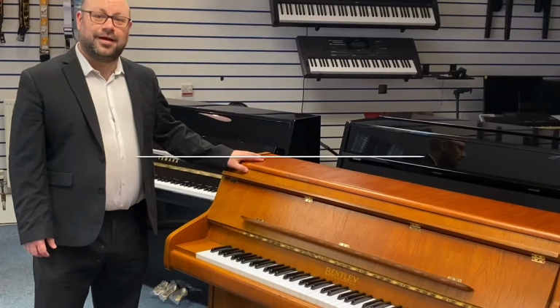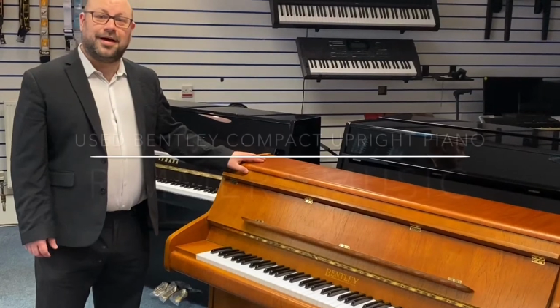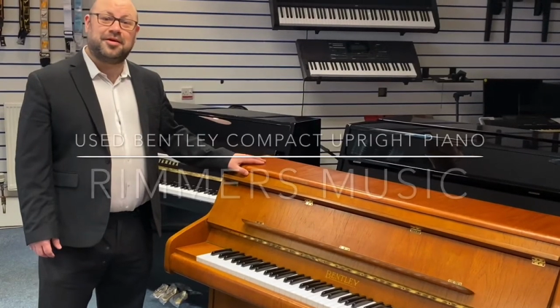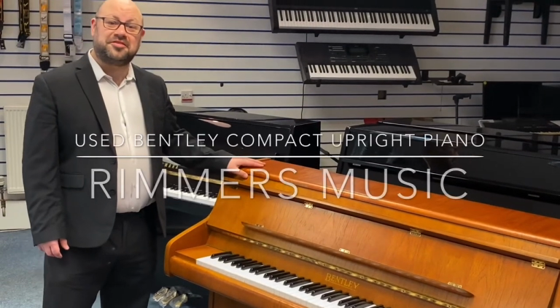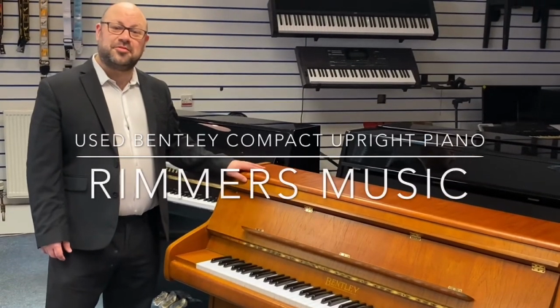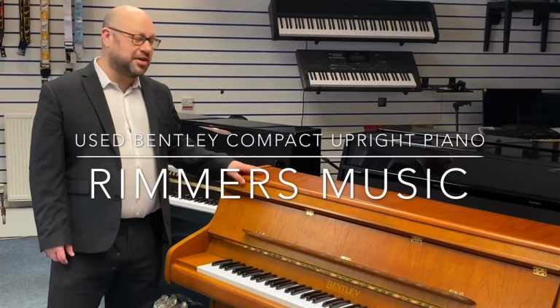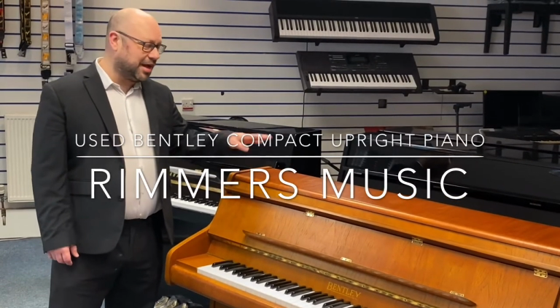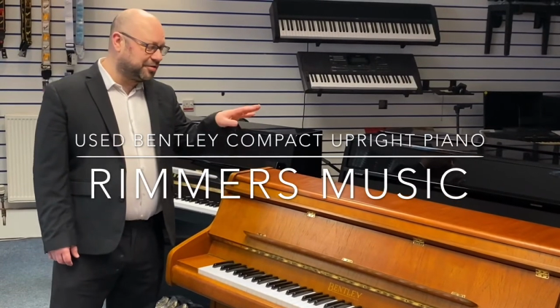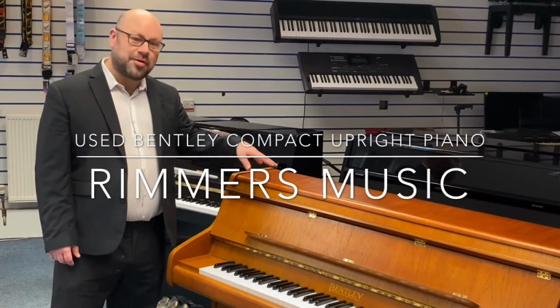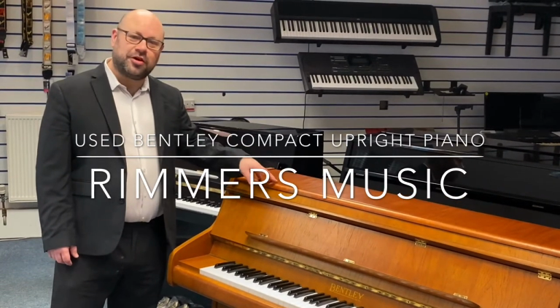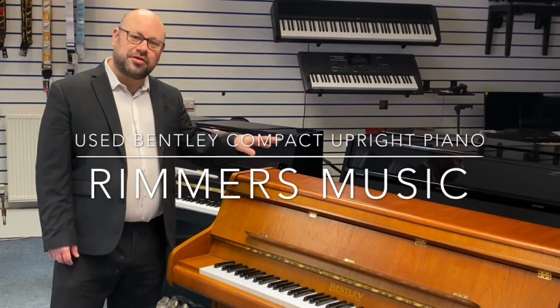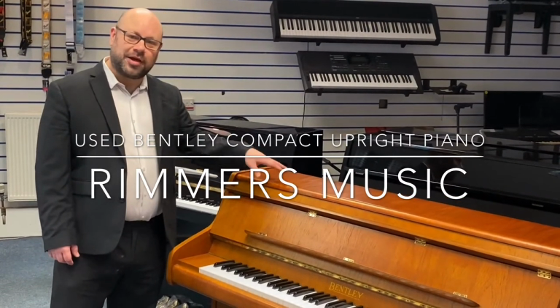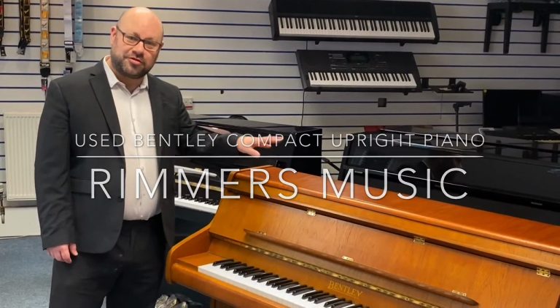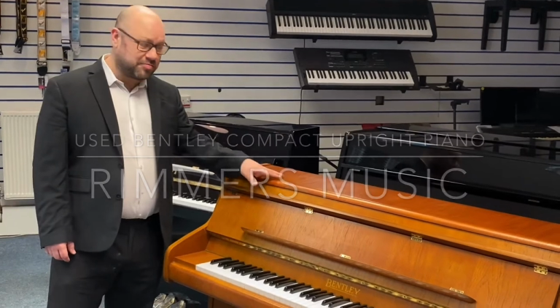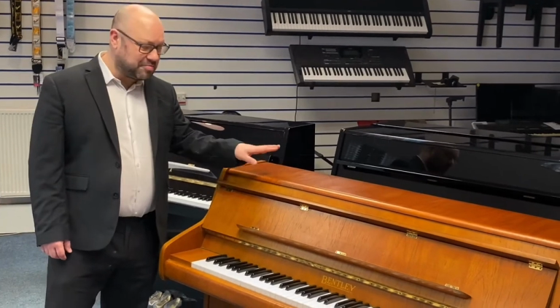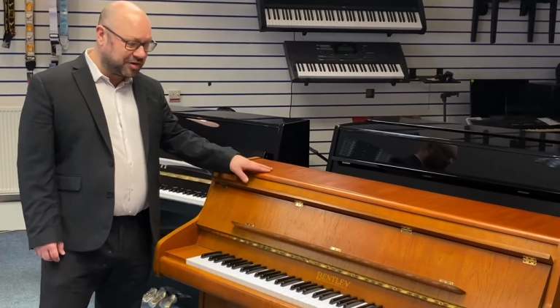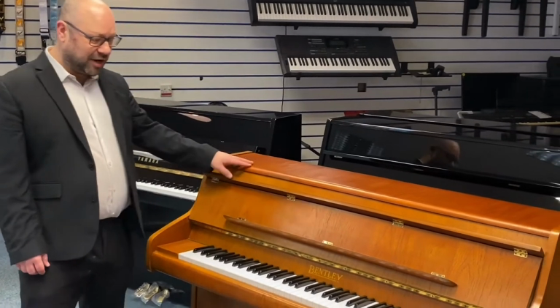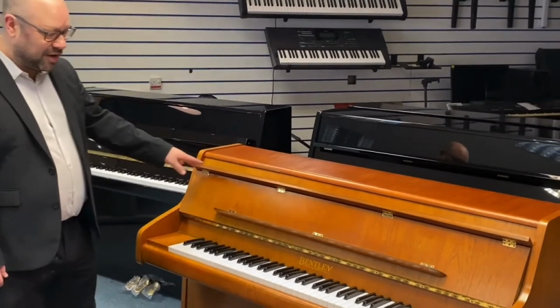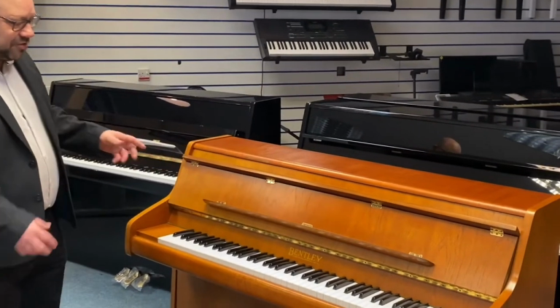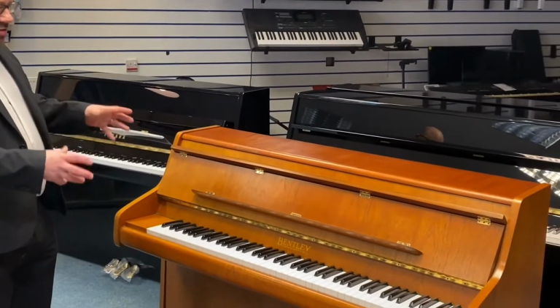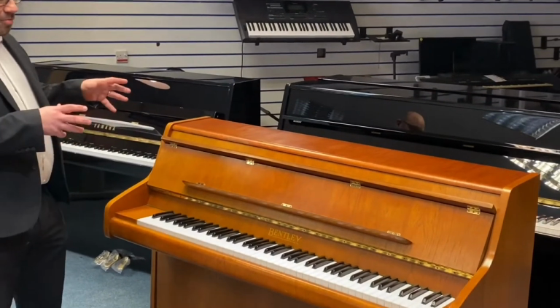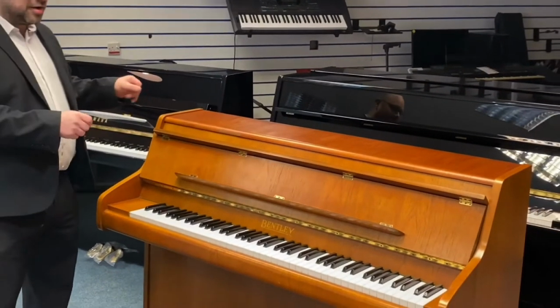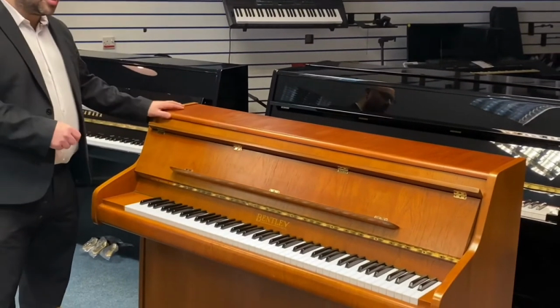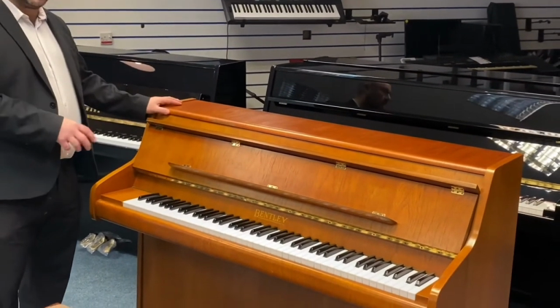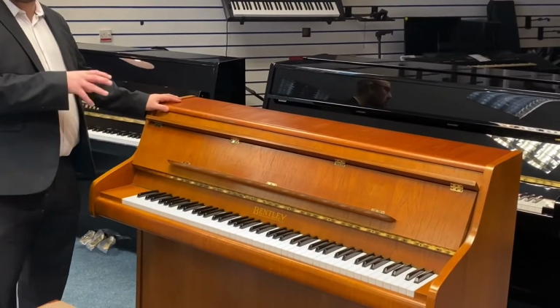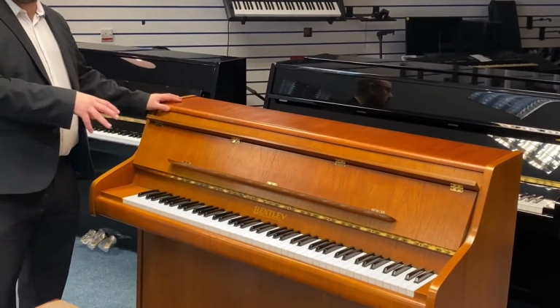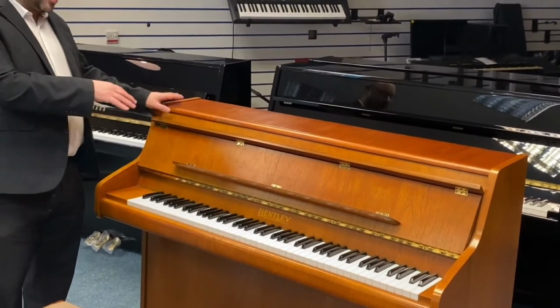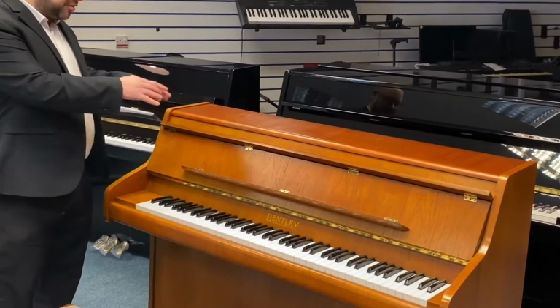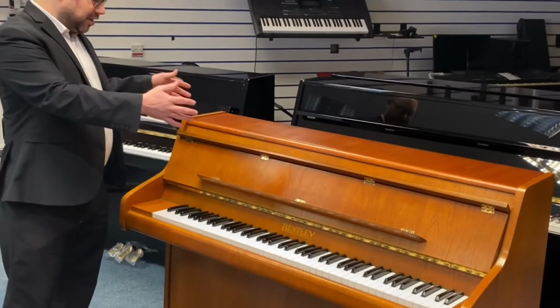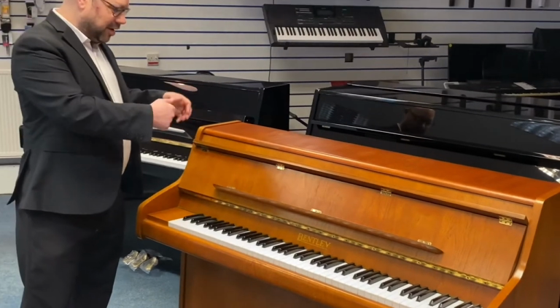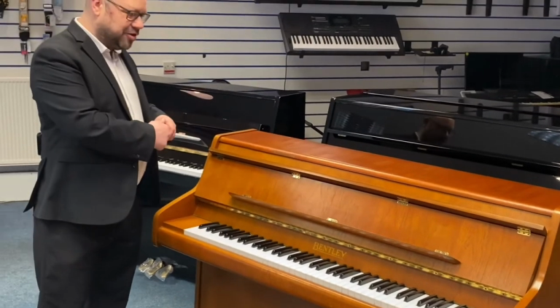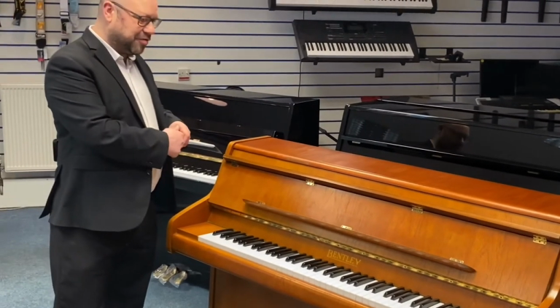Hi, my name is Martin at Rim is Music and today I want to show you this lovely piano we've just taken in part exchange. It's a nice Bentley compact upright piano in a nice light cherry finish.